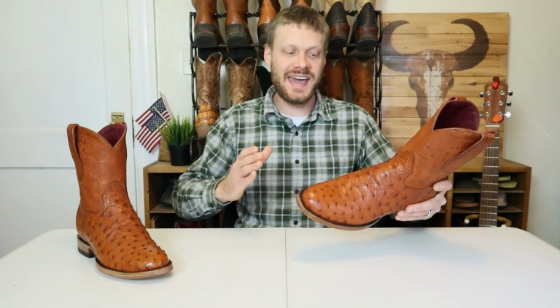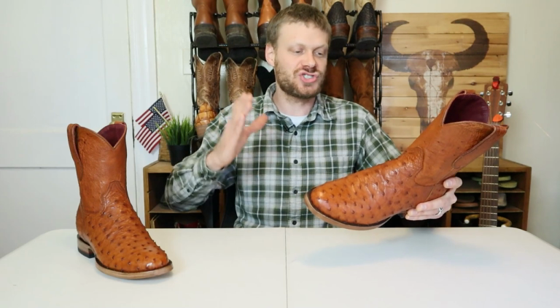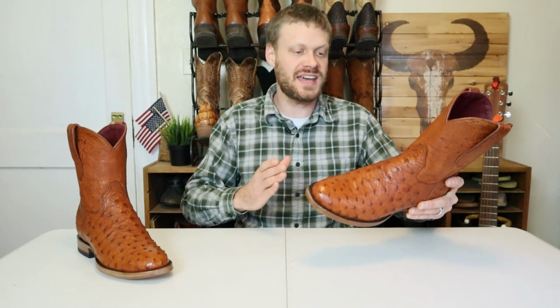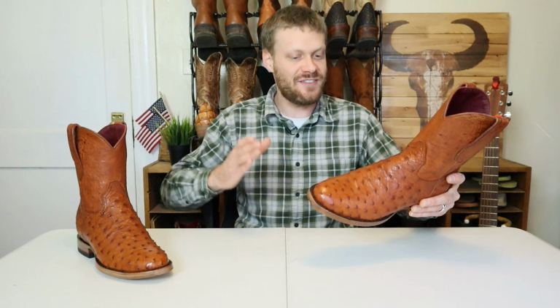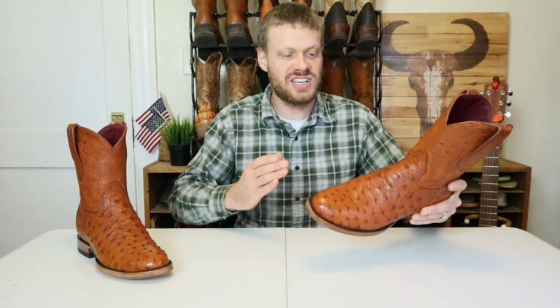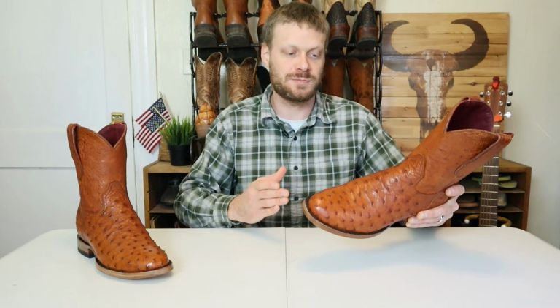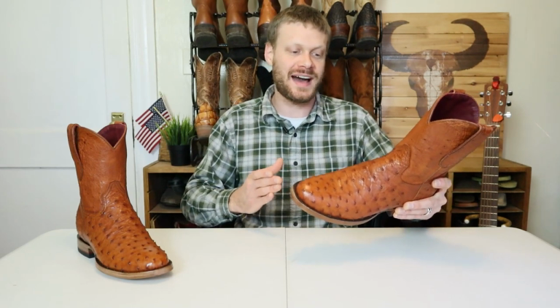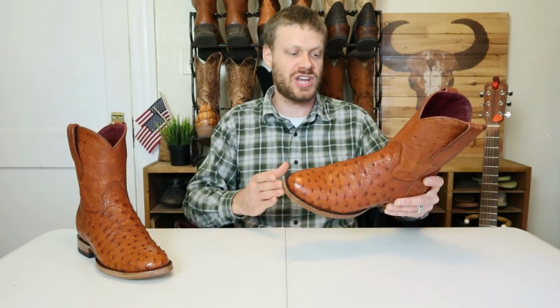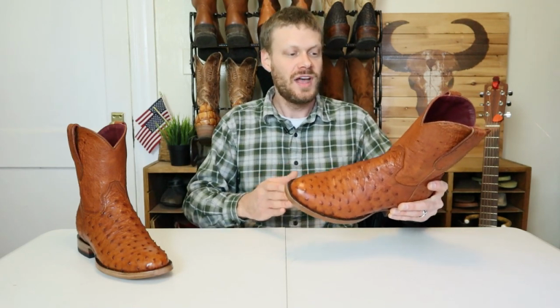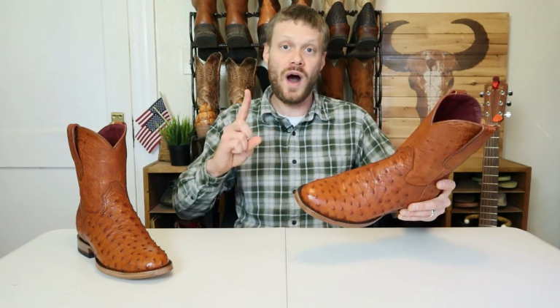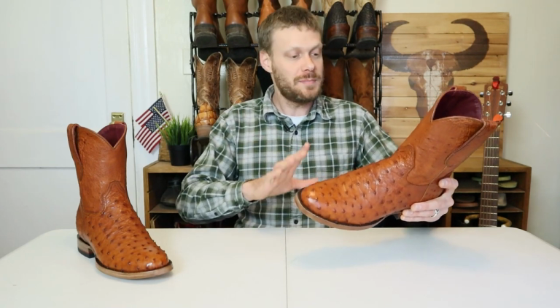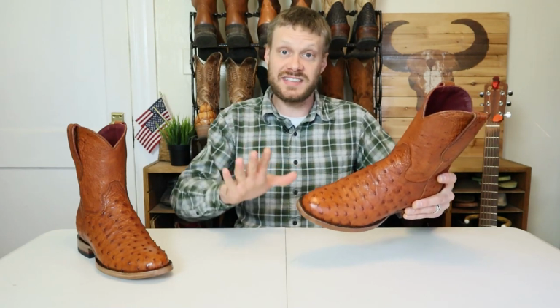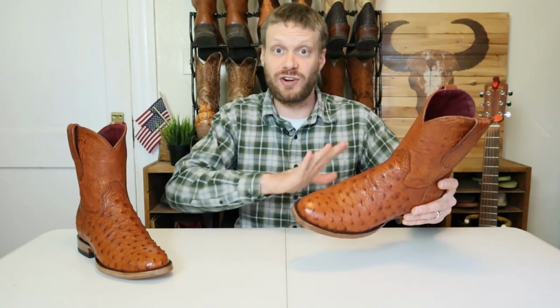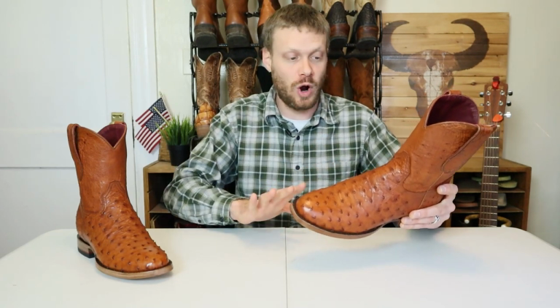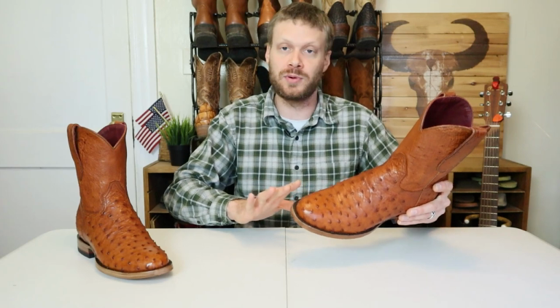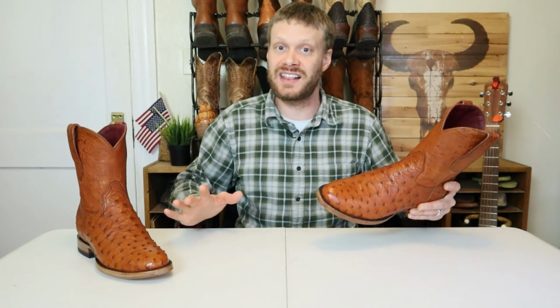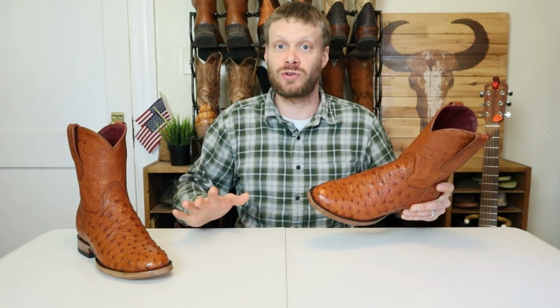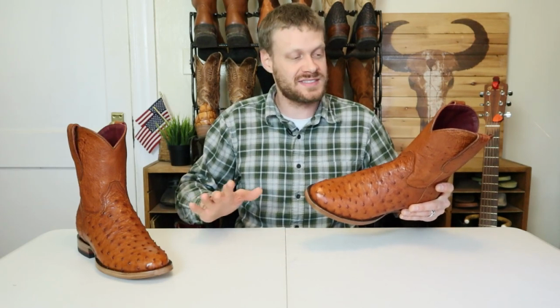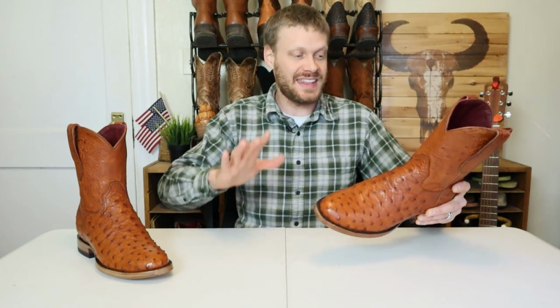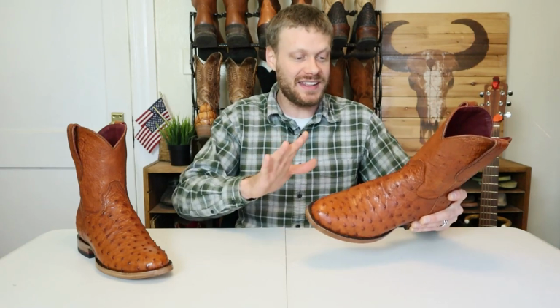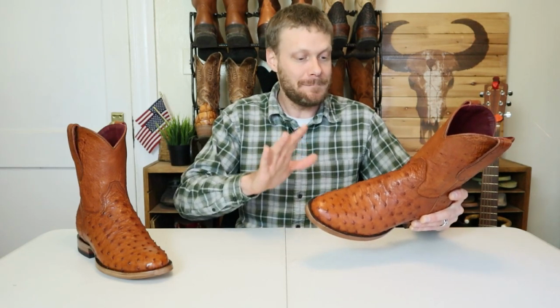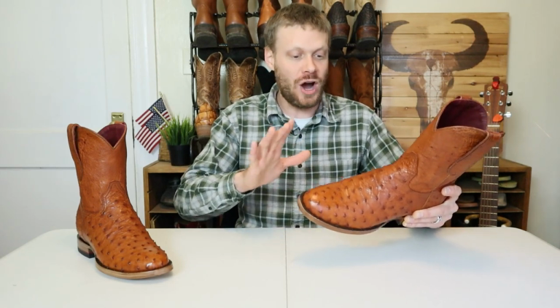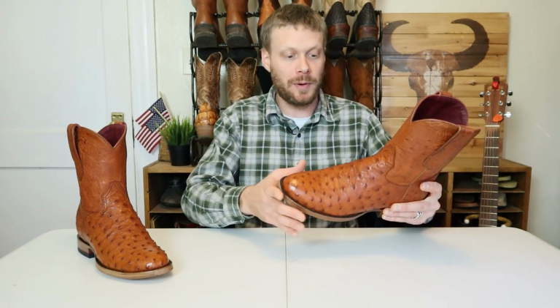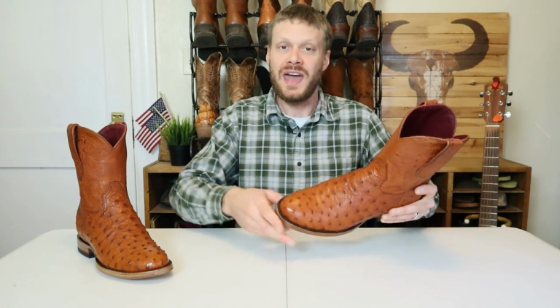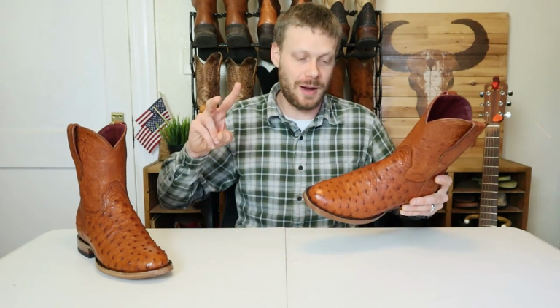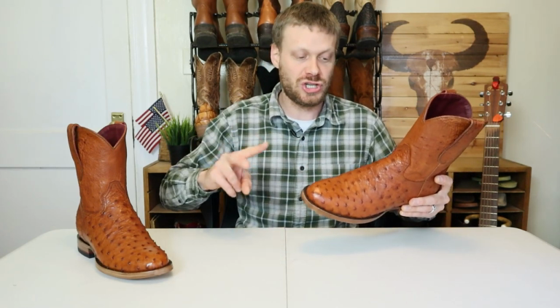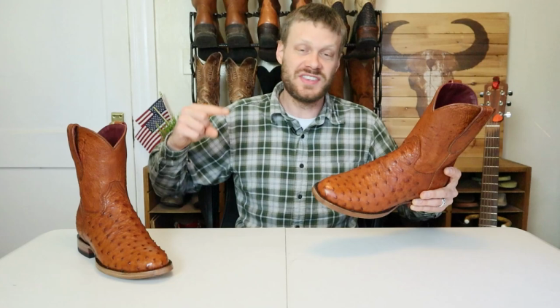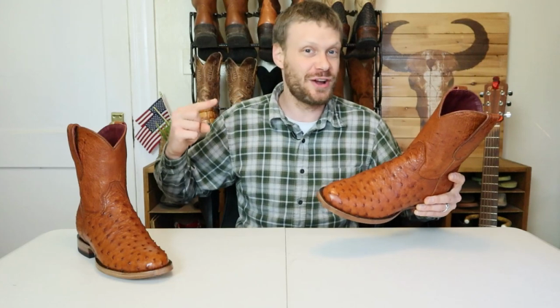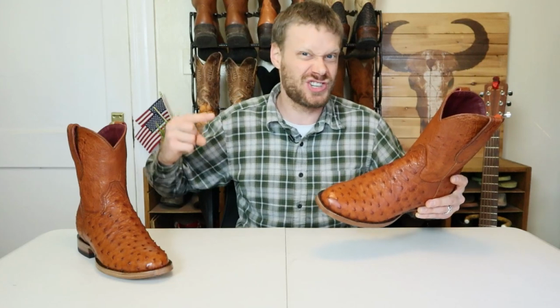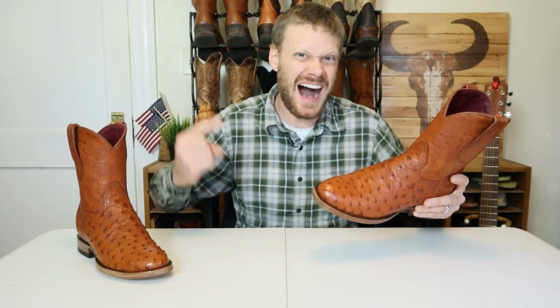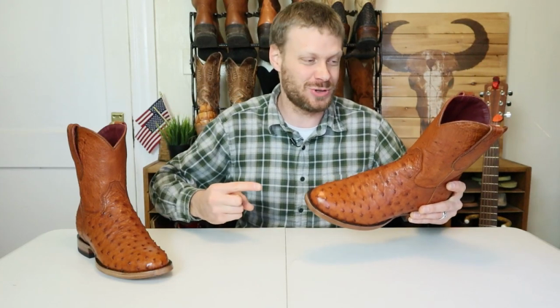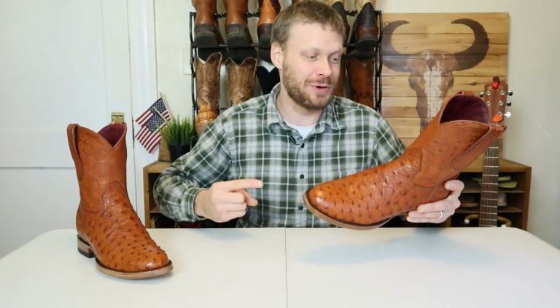I'm so excited to have Chisos back on the channel — one, because this is their first roper boot. They've had lots of requests and they finally made one. And number two, this is their first ostrich boot.